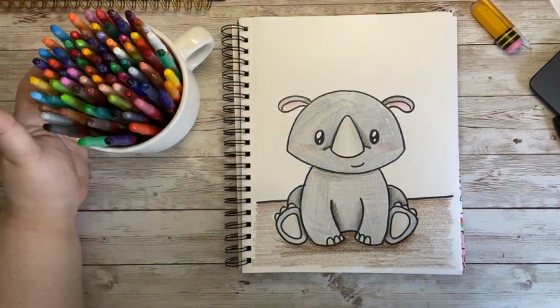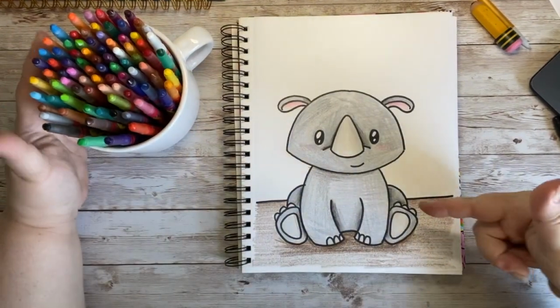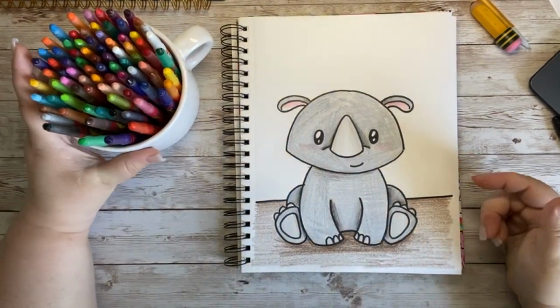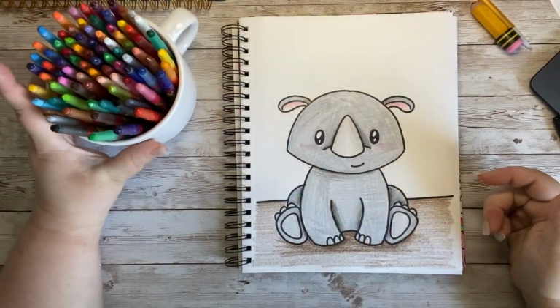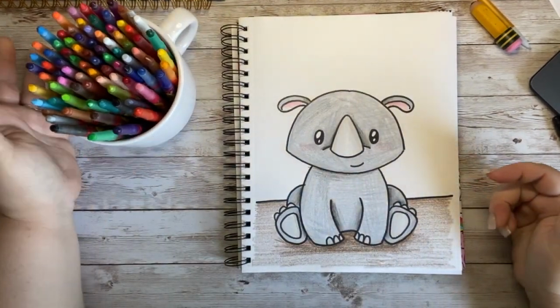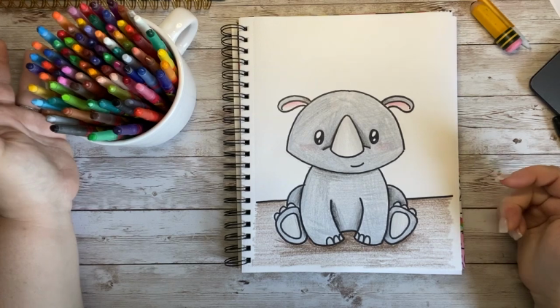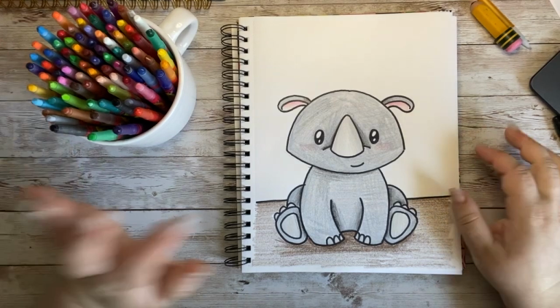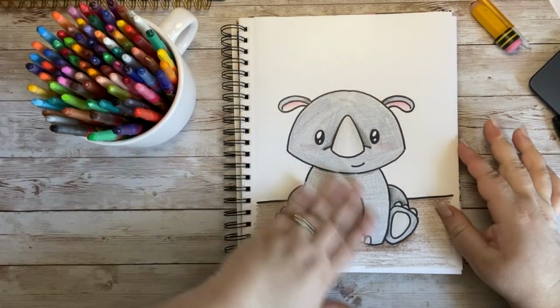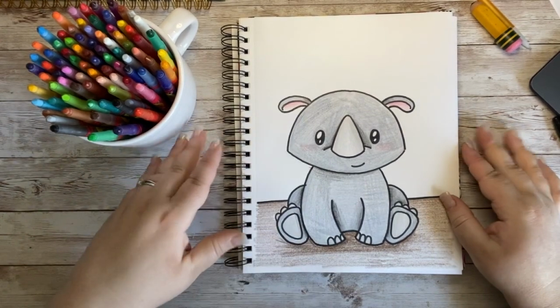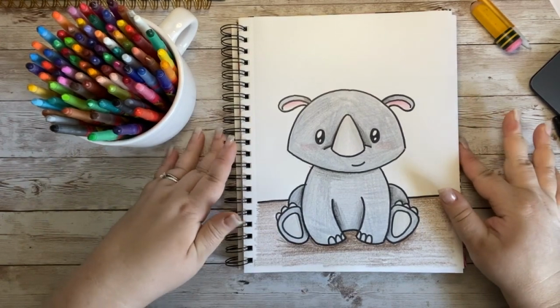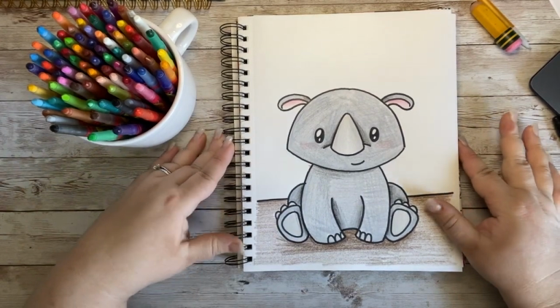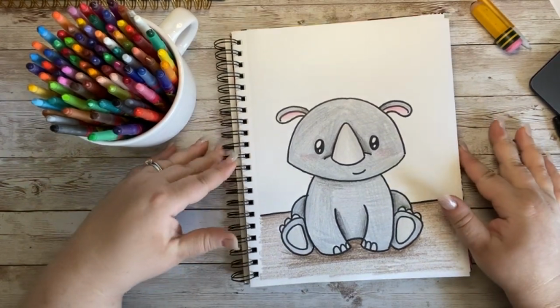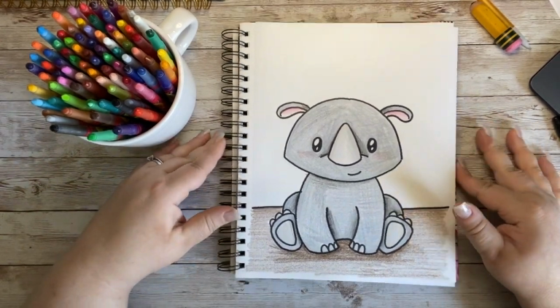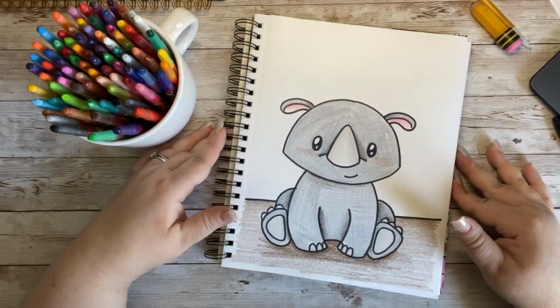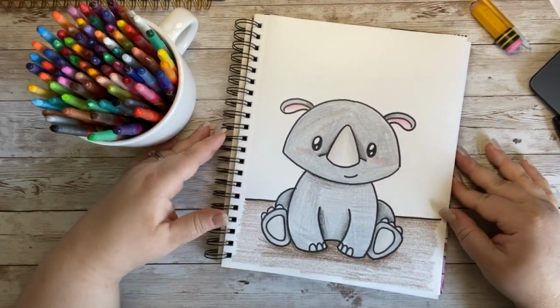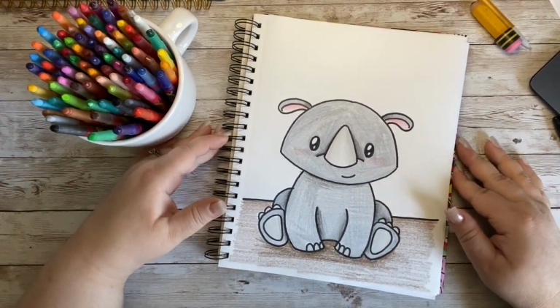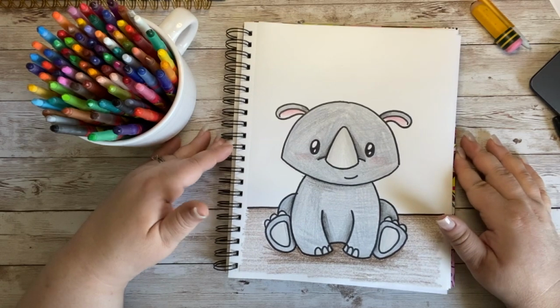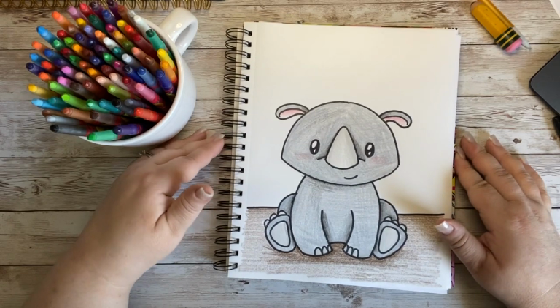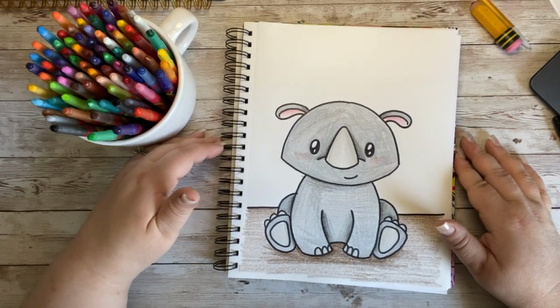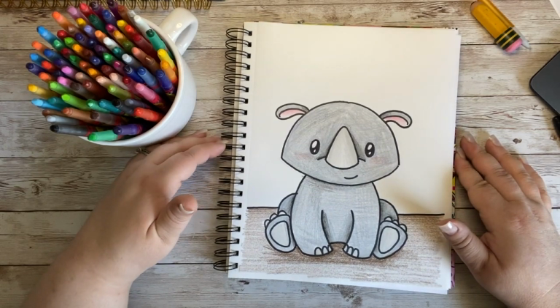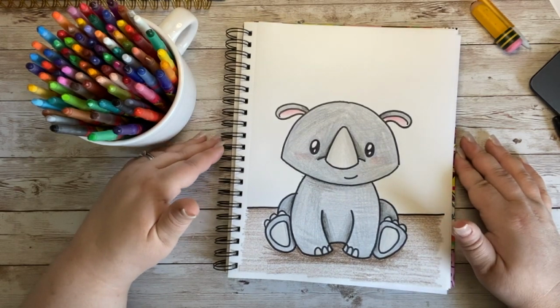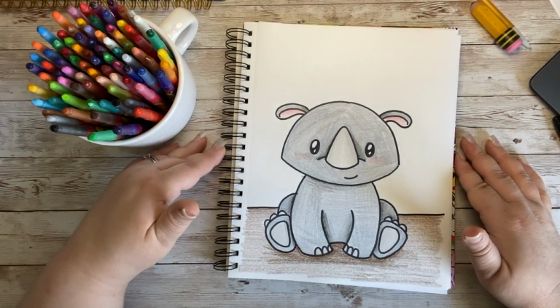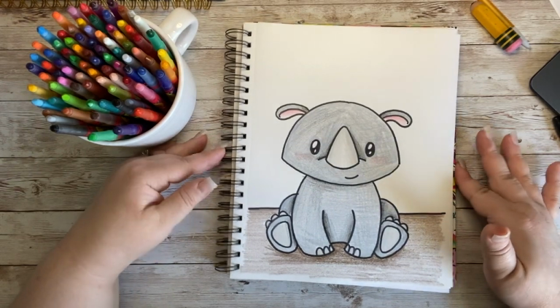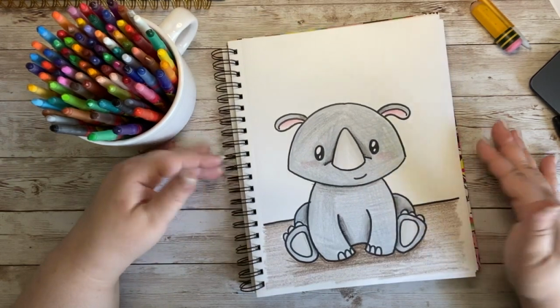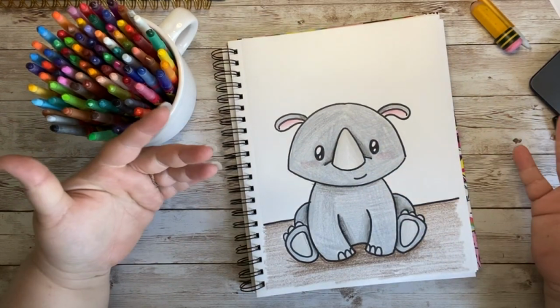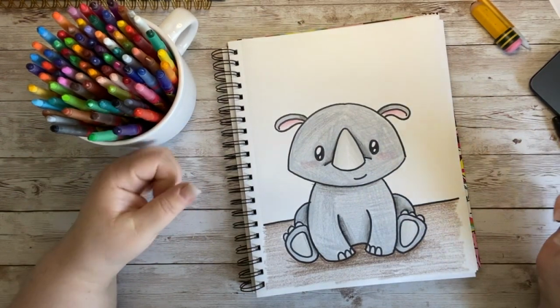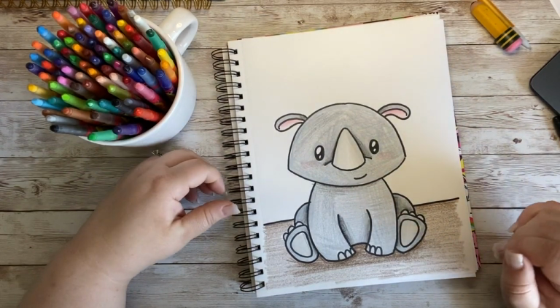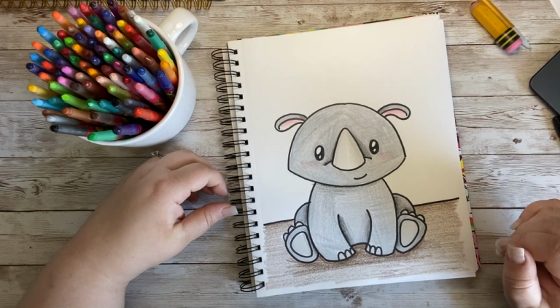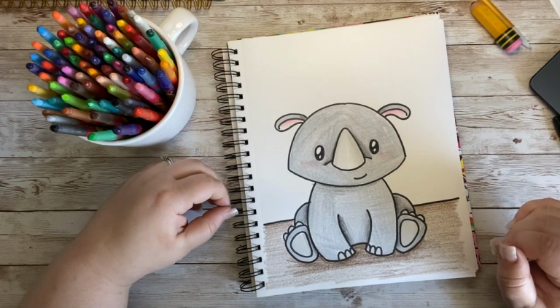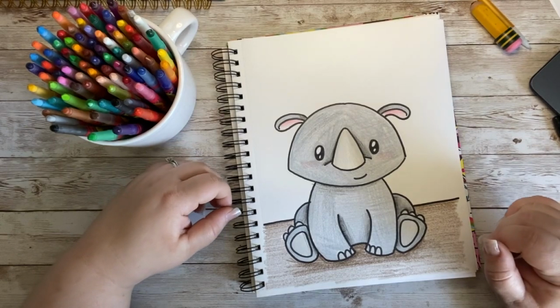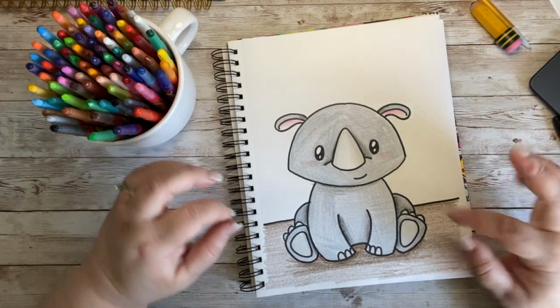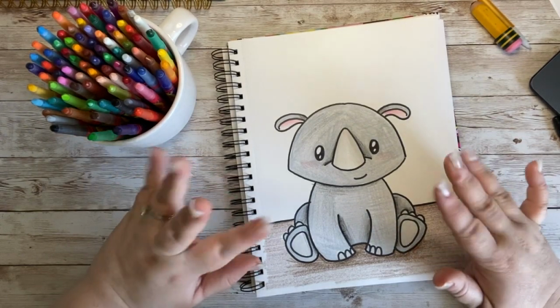Look at how cute our little rhino turned out! I hope that you had fun drawing with me today. If so, please like, subscribe, and share the video, and come back every day for some more fun doodles with me. I cannot wait to see you again next time — have a wonderful day! Goodbye!